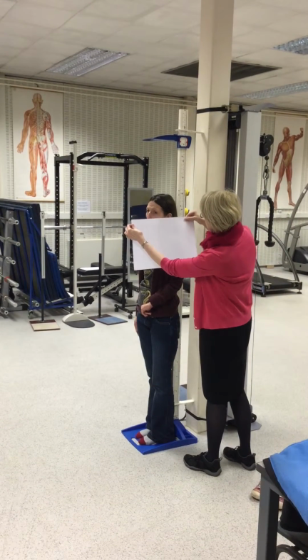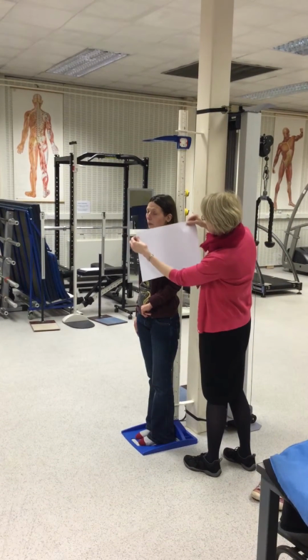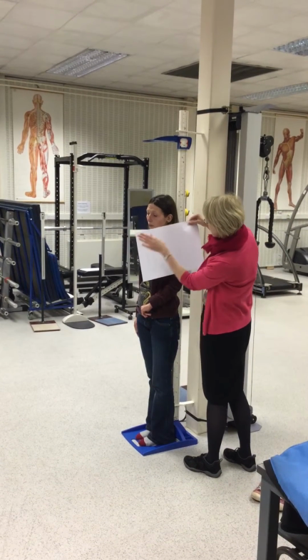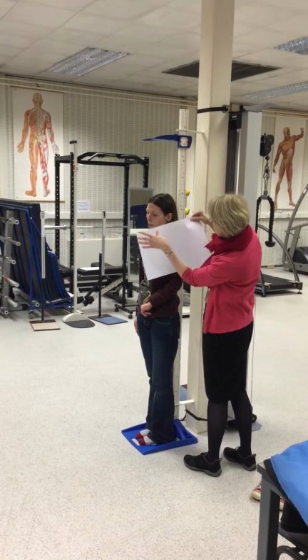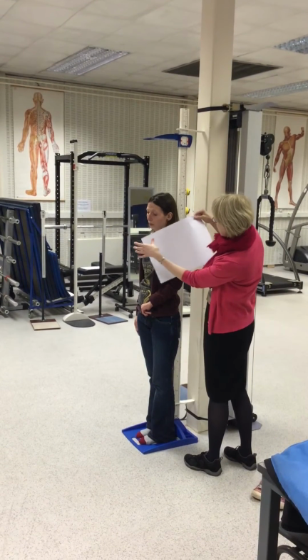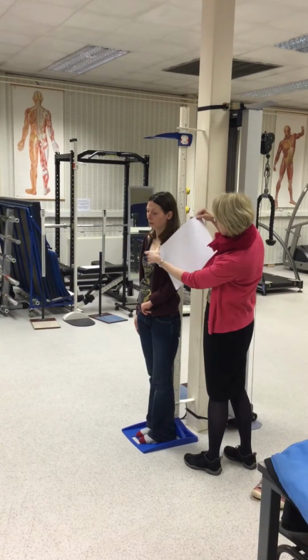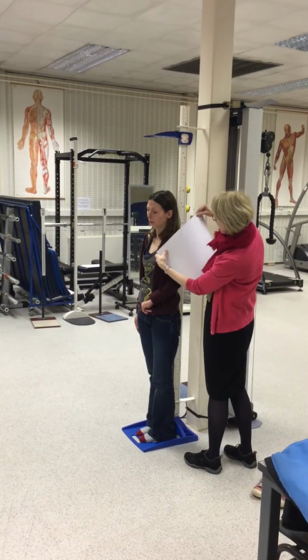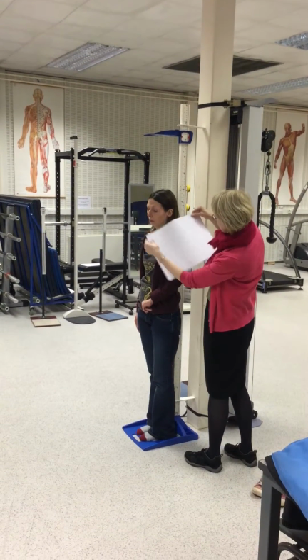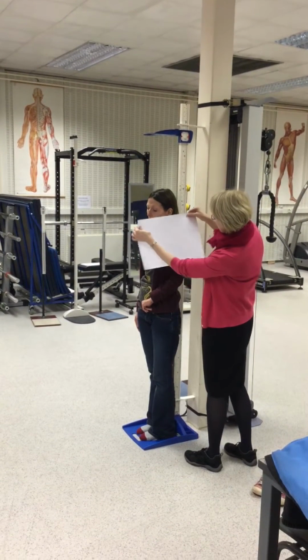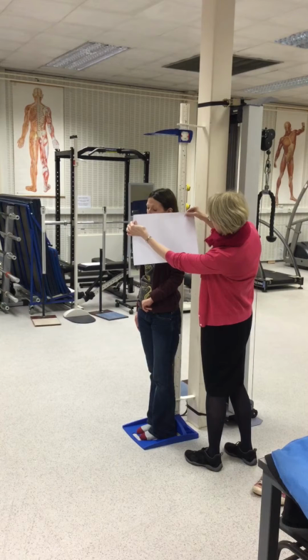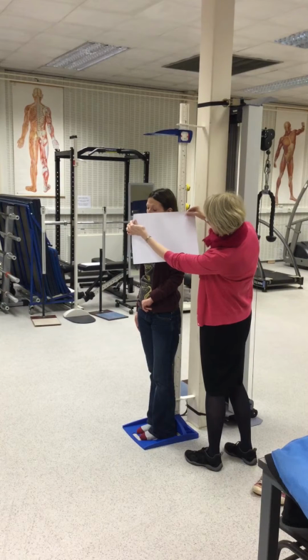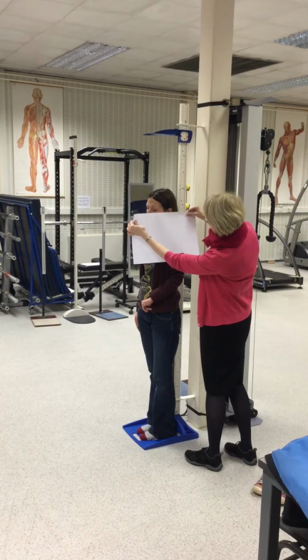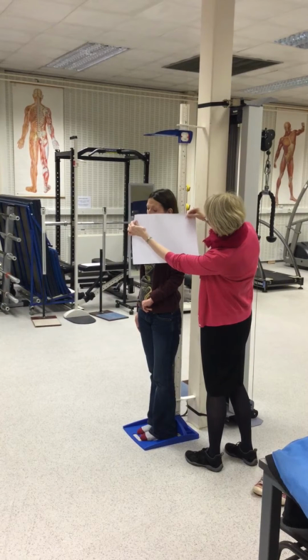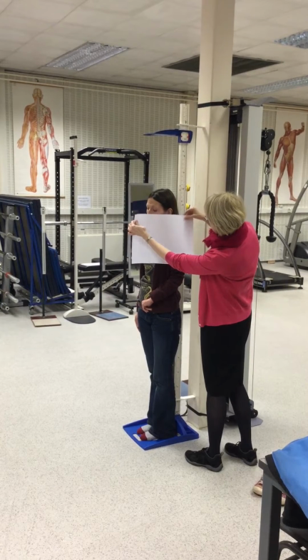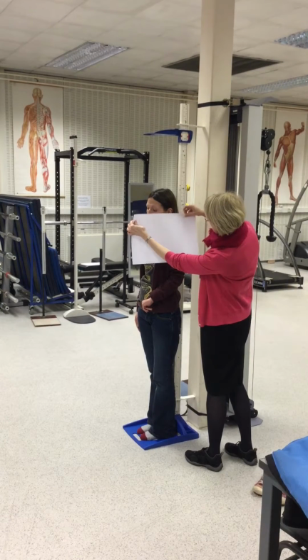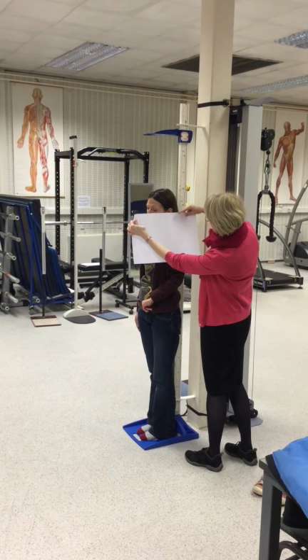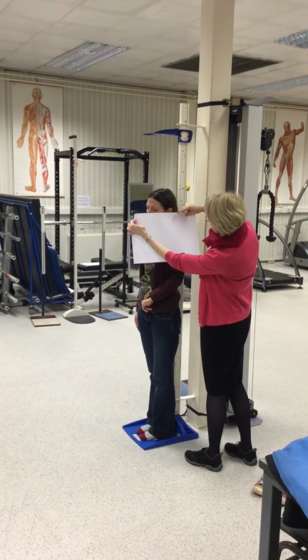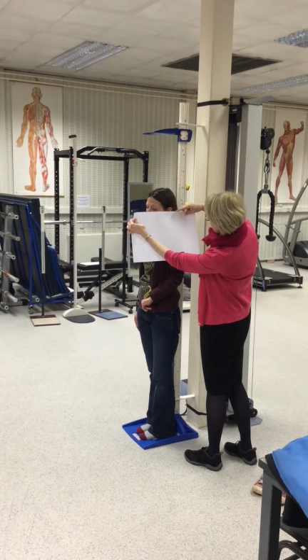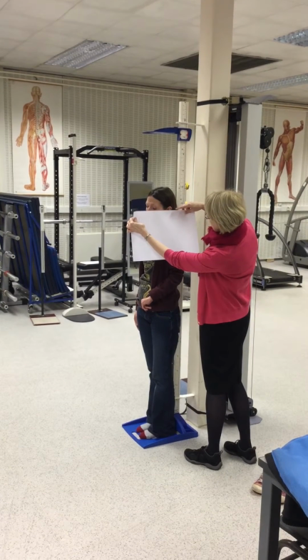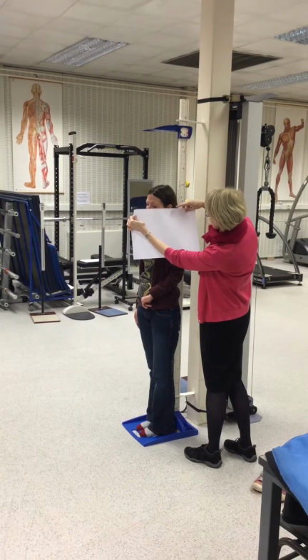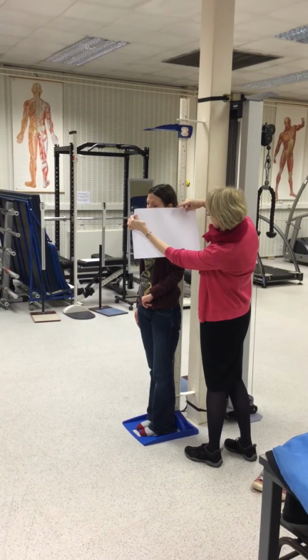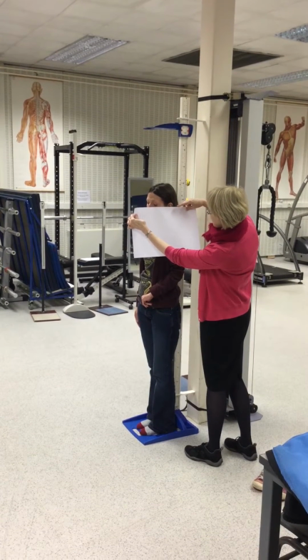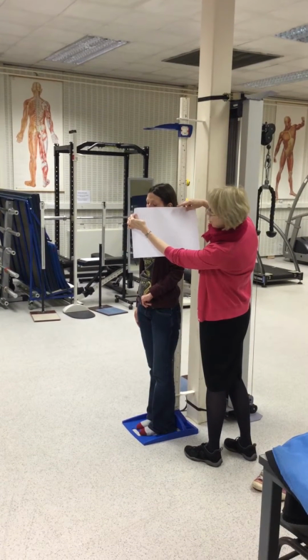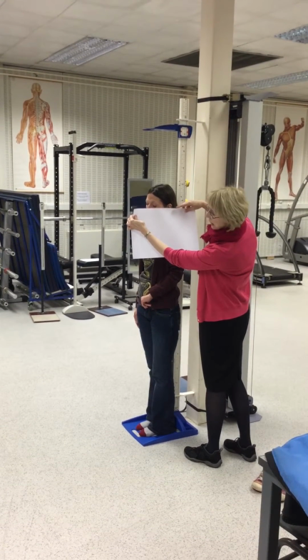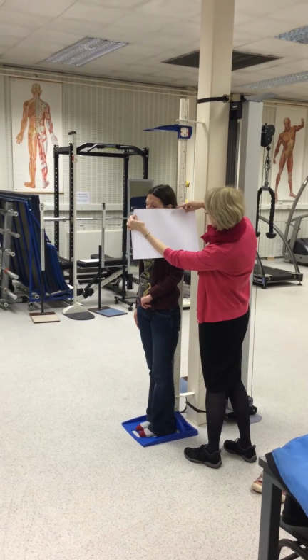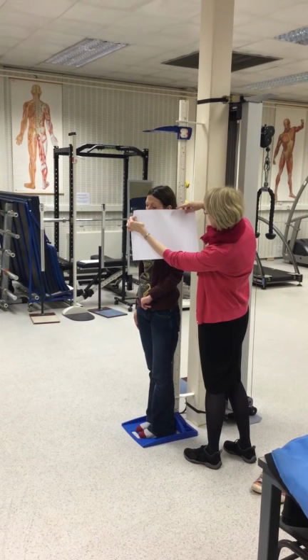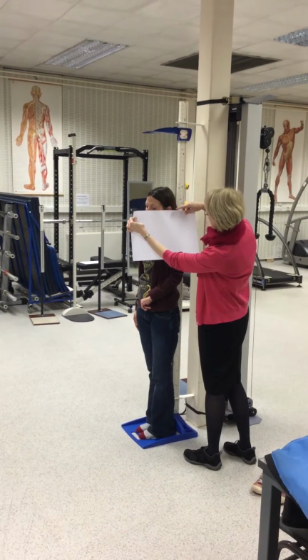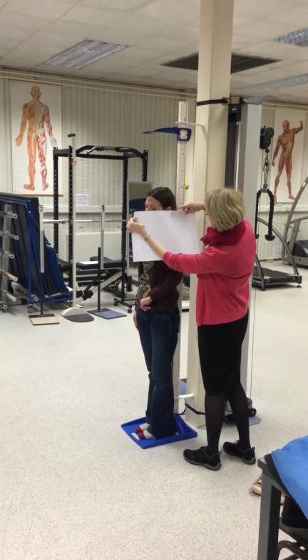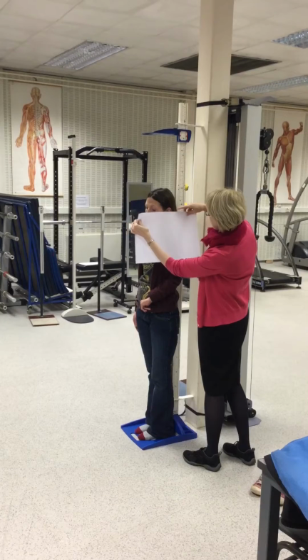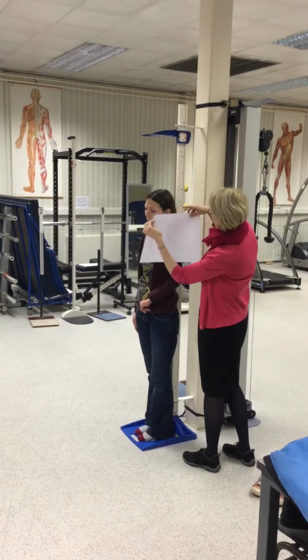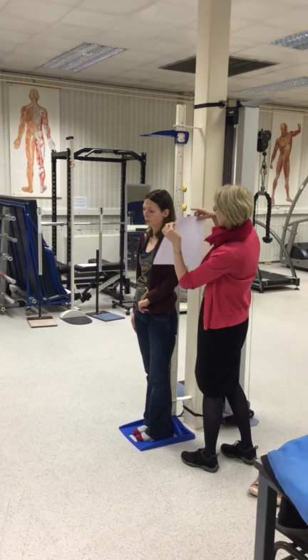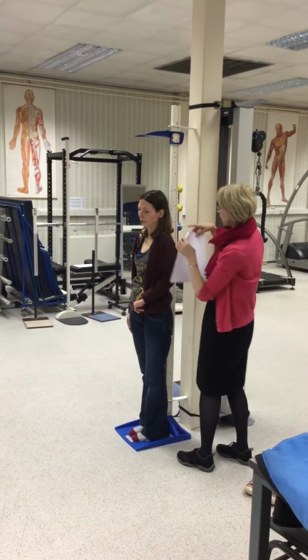So the easiest way to test for that is just to put a piece of paper there. Lee, can you just tip down a little bit? That's lovely. And hopefully then we've got the eye socket and the top of the ear canal matching up. And that looks fine.